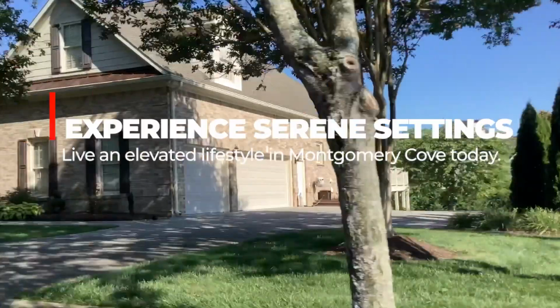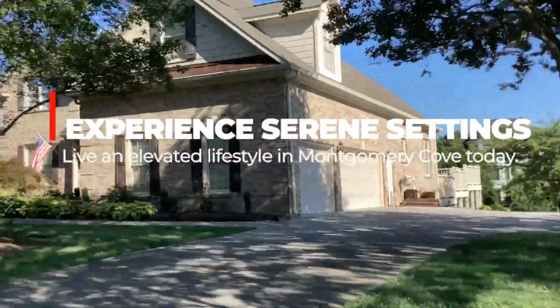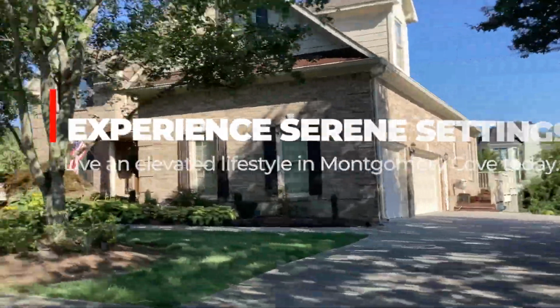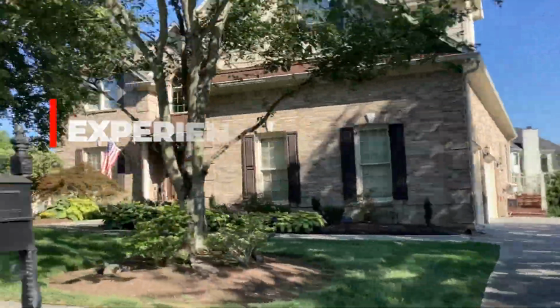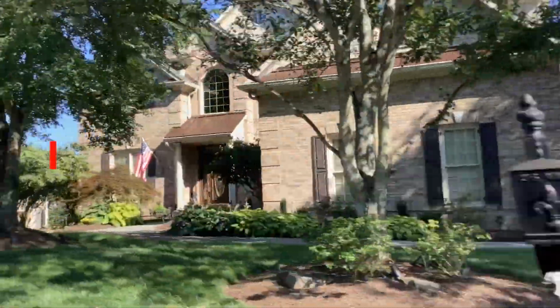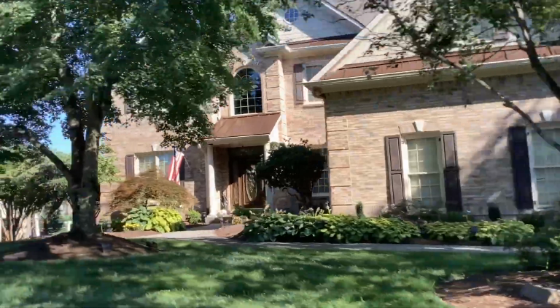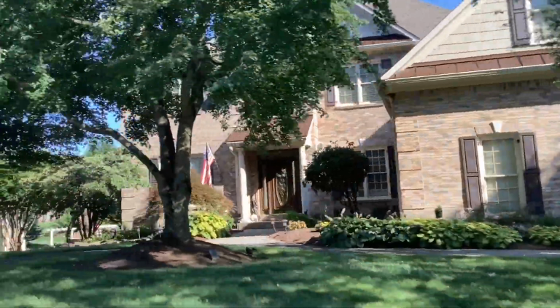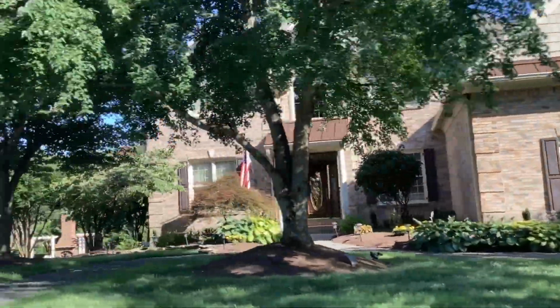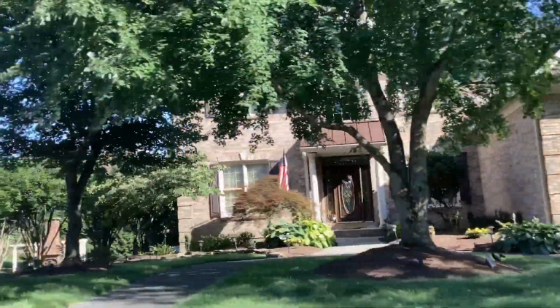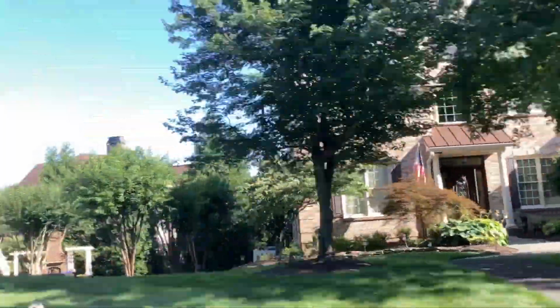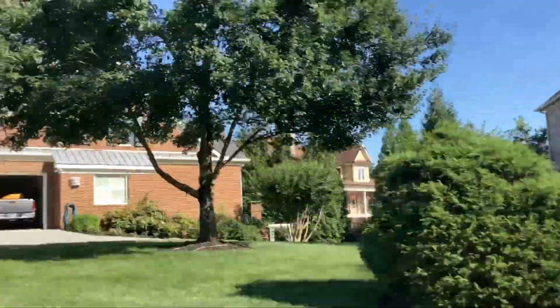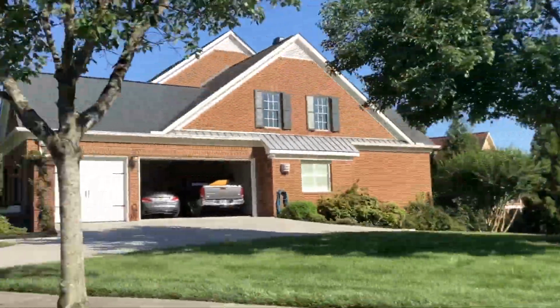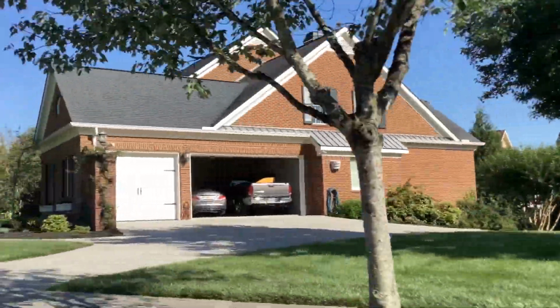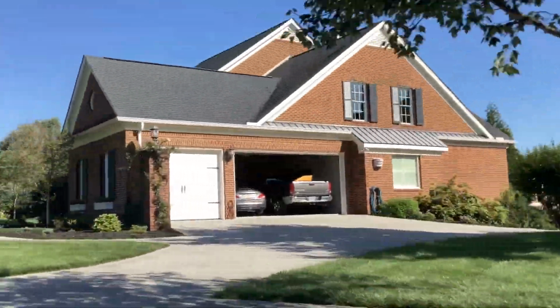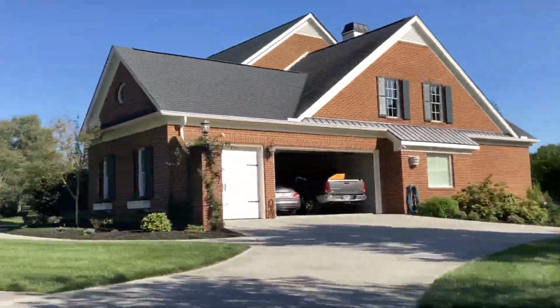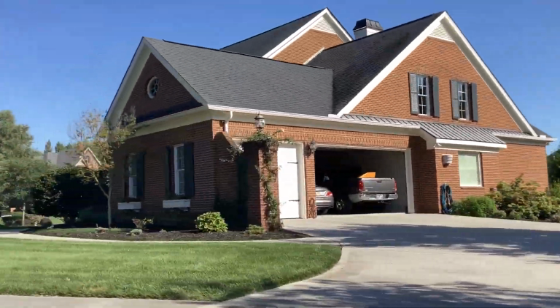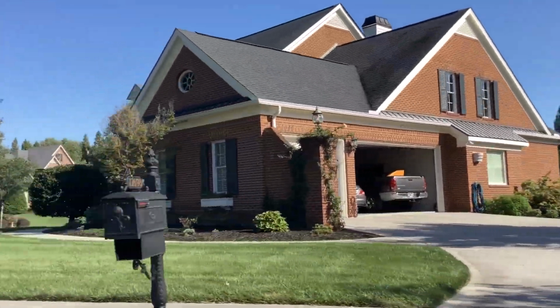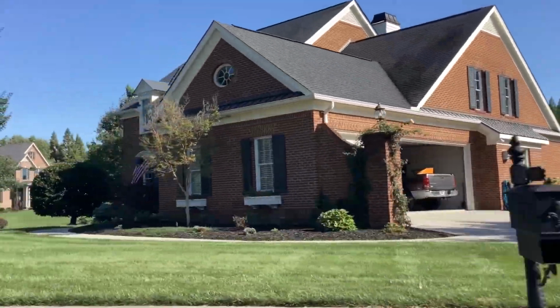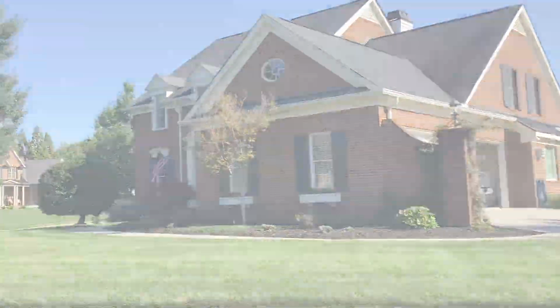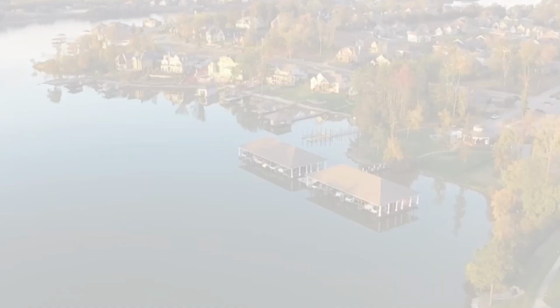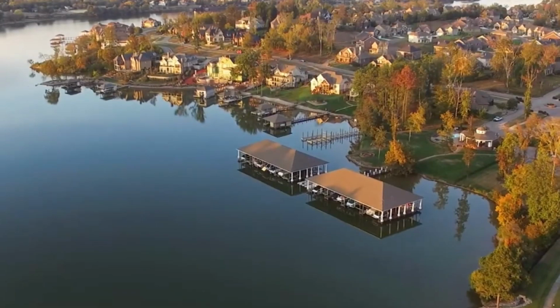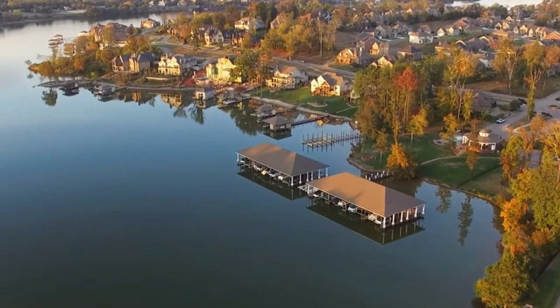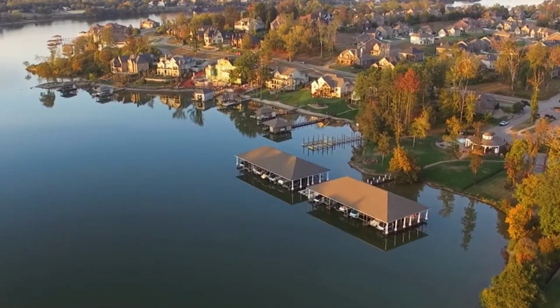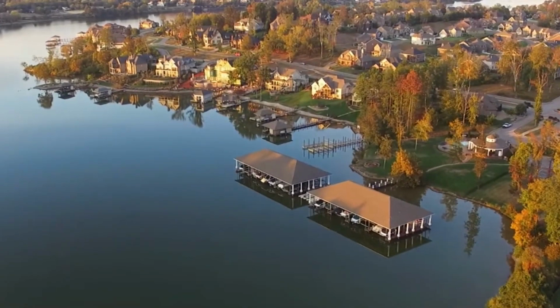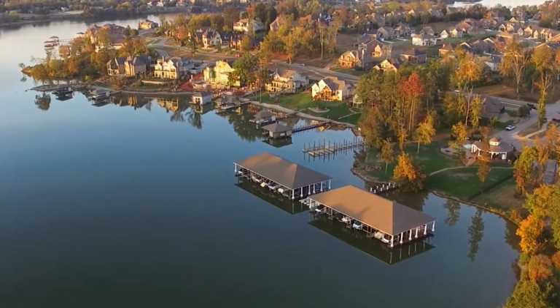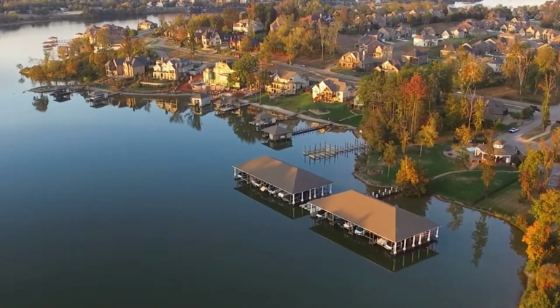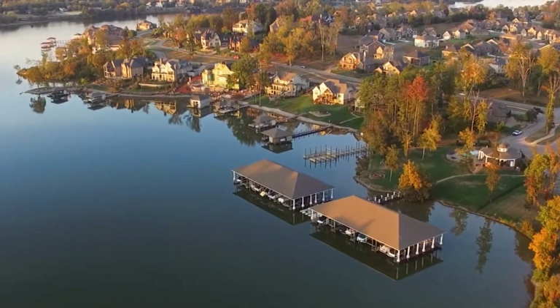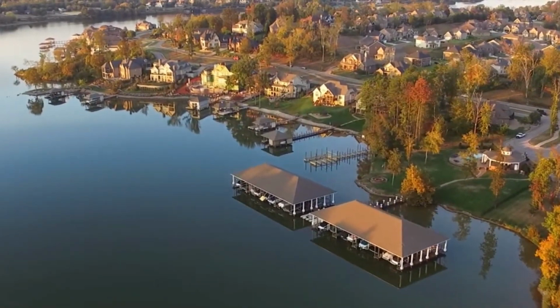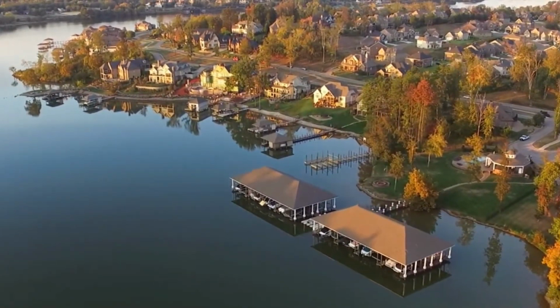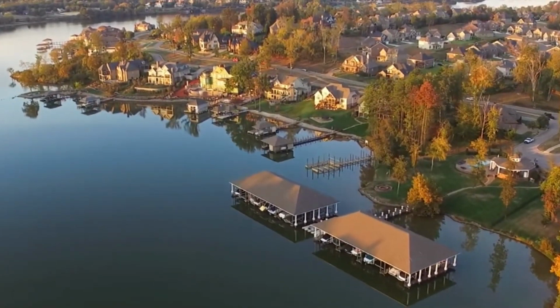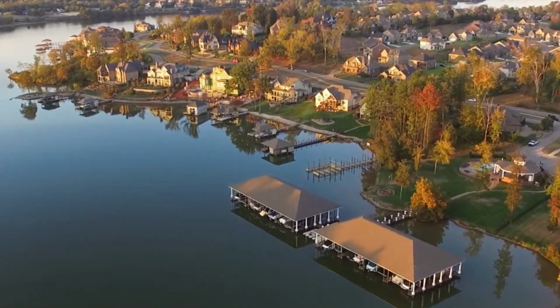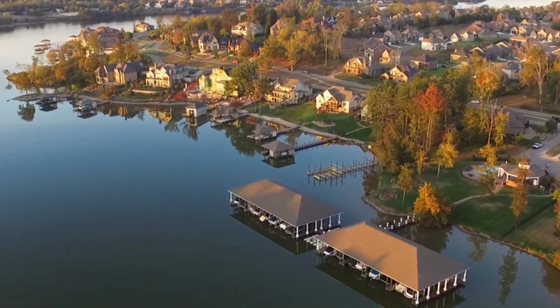It's conveniently perched along the shoreline of Fort Loudoun Lake, so you can enjoy beautiful views across the water and relax and unwind after a busy day in your new peaceful space.